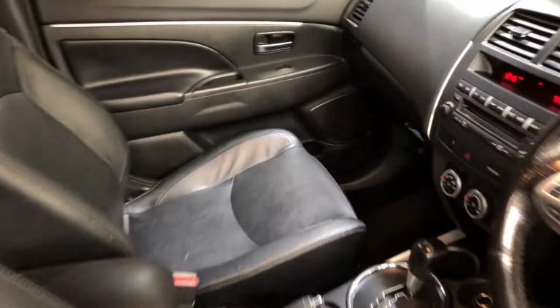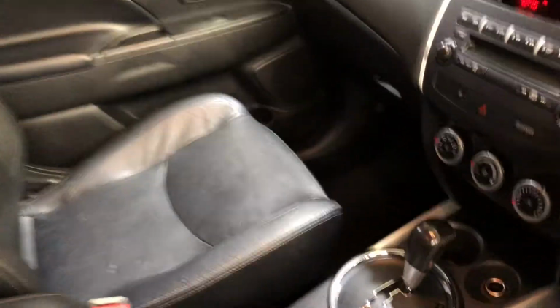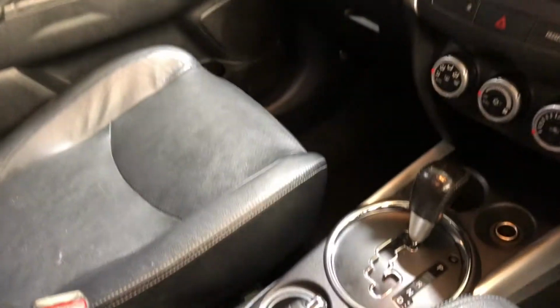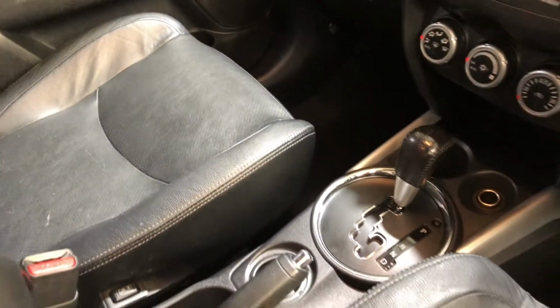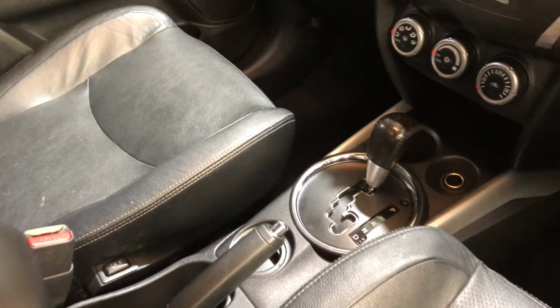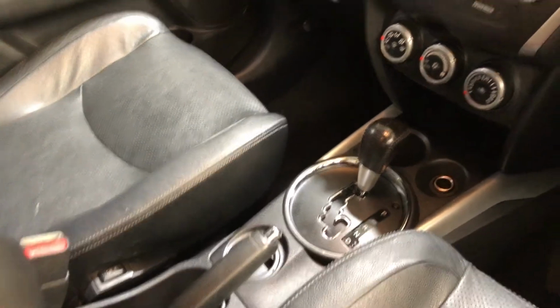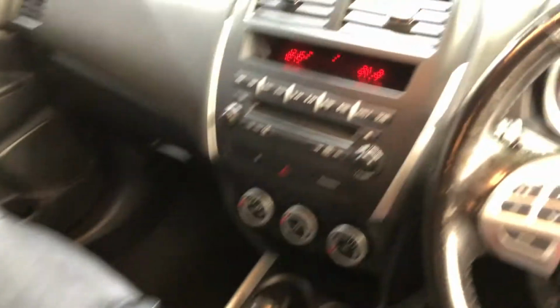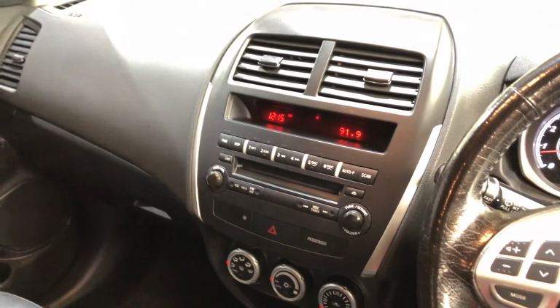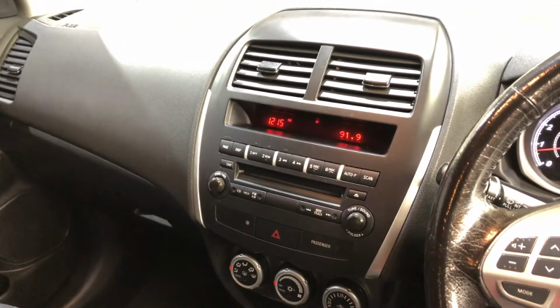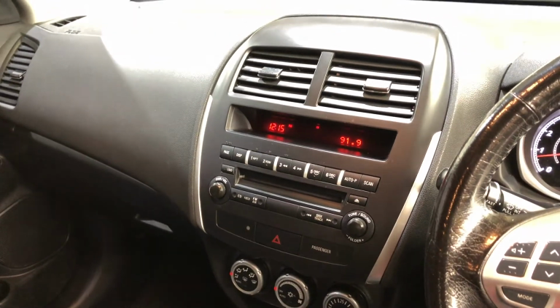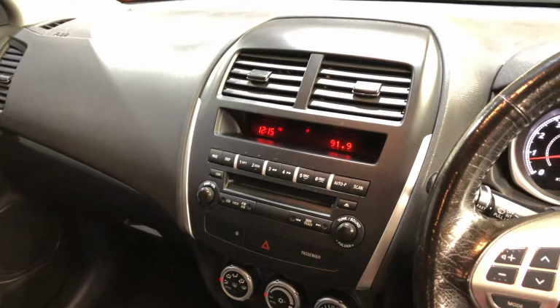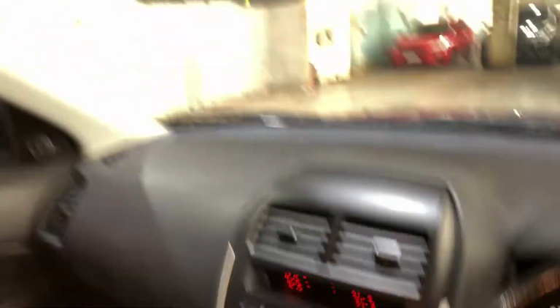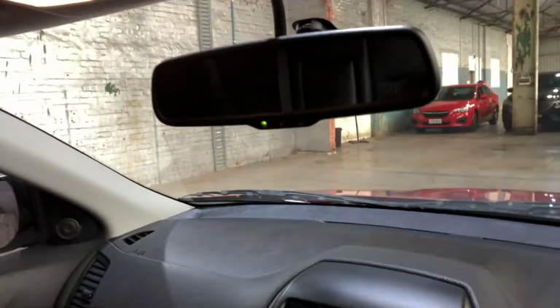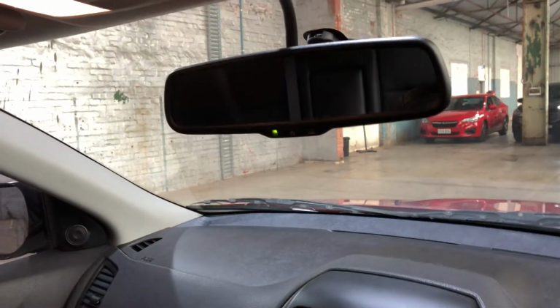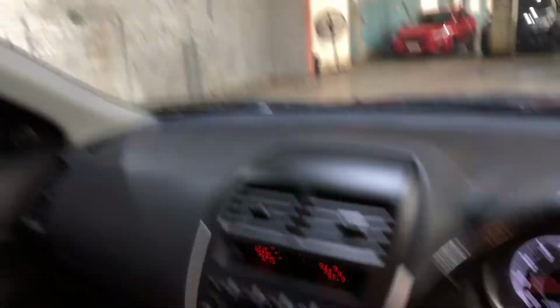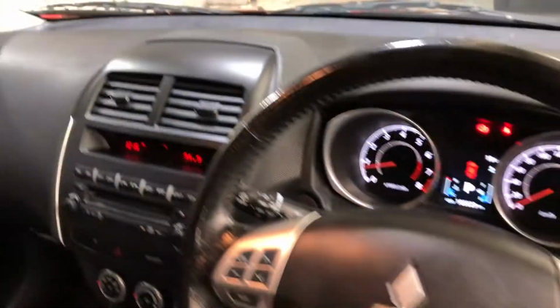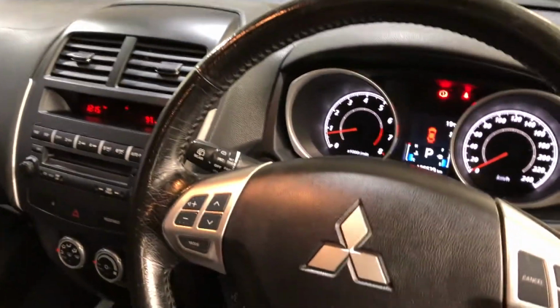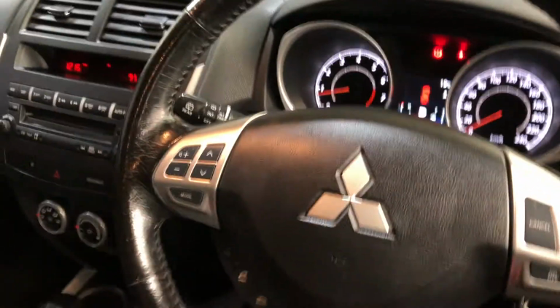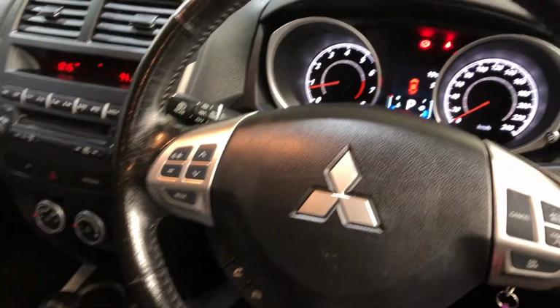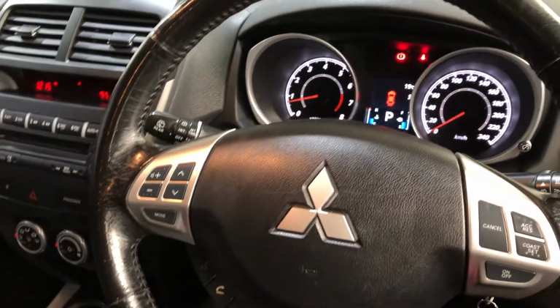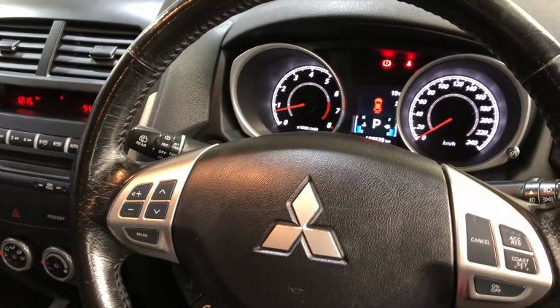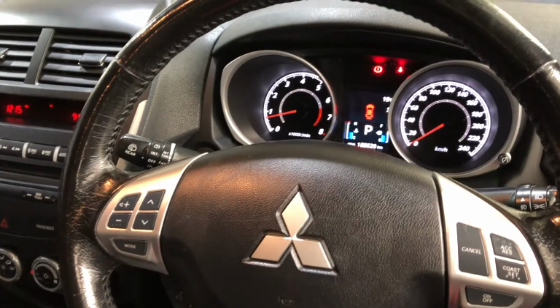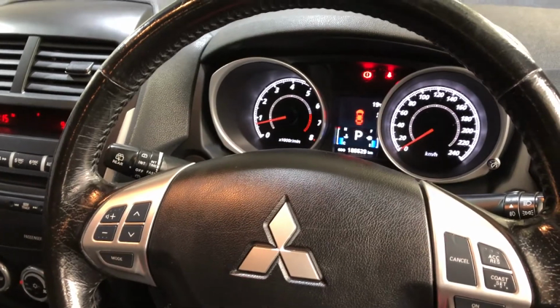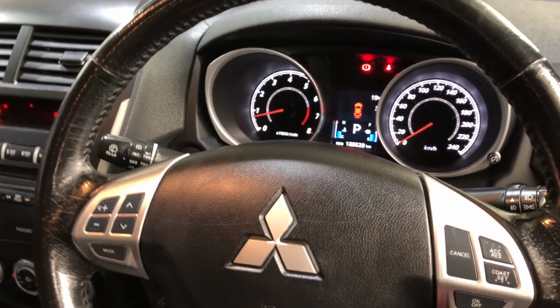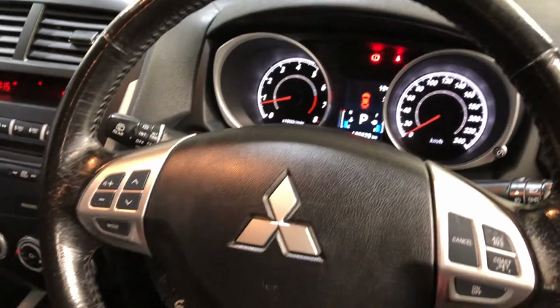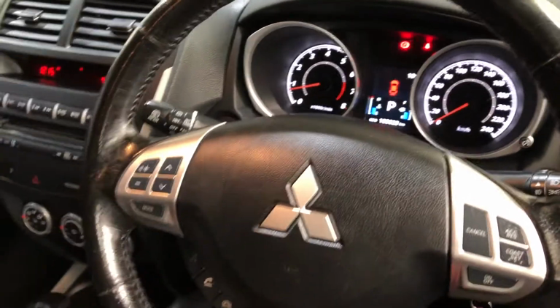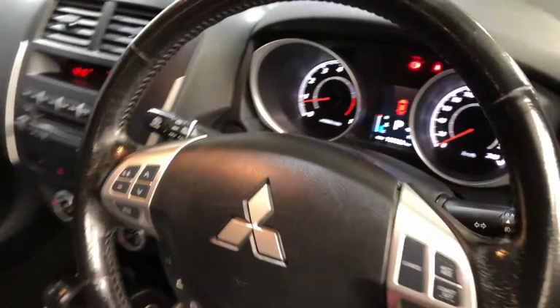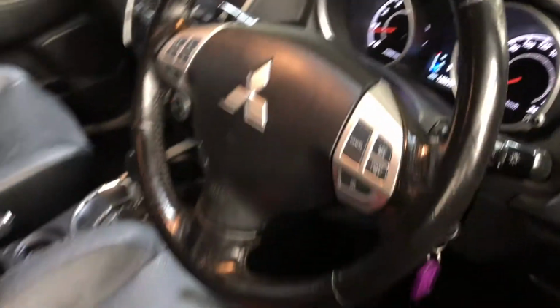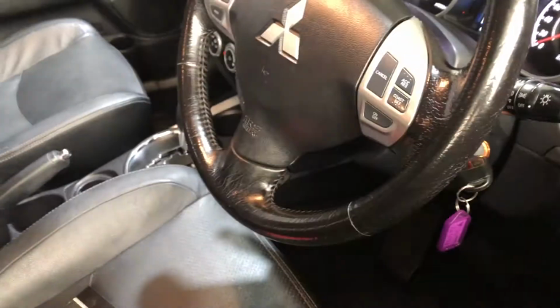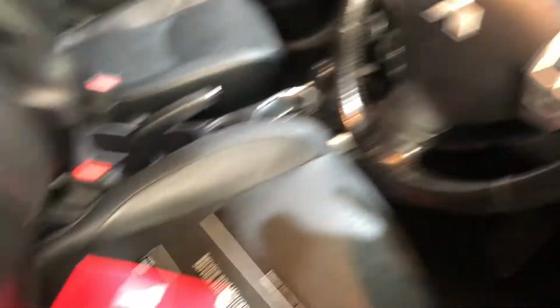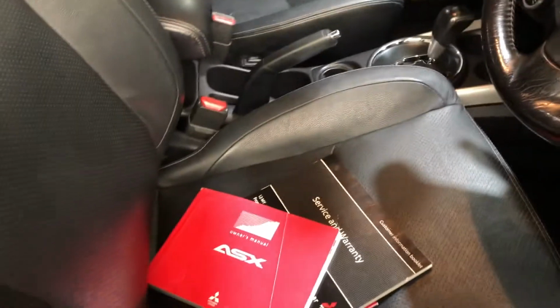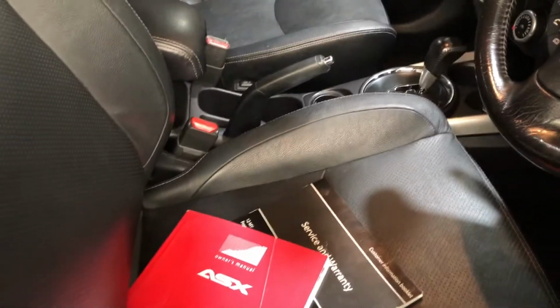It has a fully automatic transmission and comes with all the original head unit including CD player and reverse camera. This car comes with 186,000 kilometres on the clock and comes with a key and a full set of books.